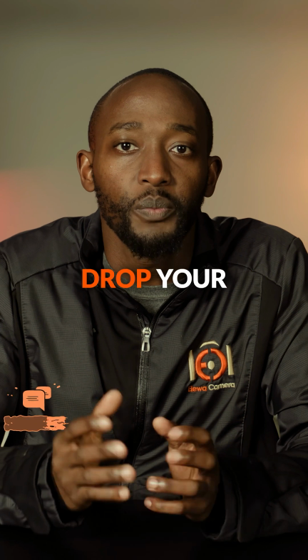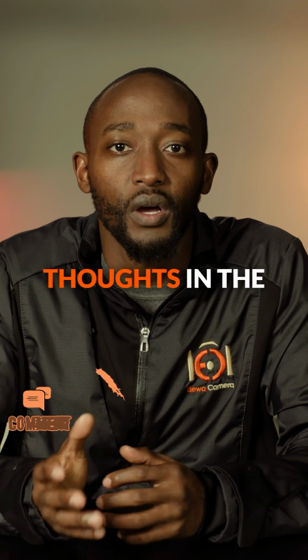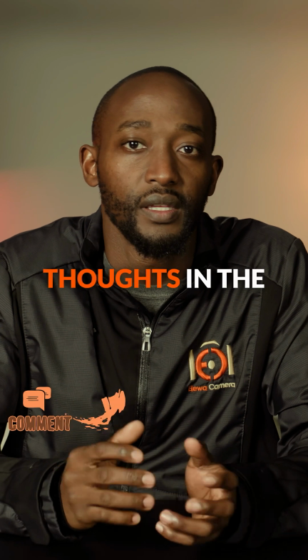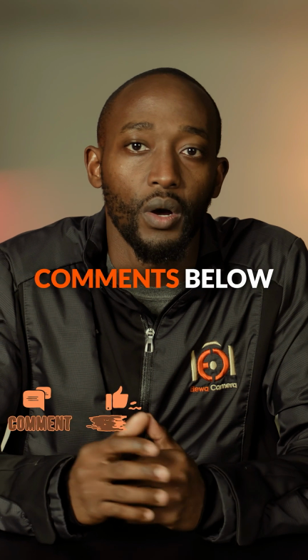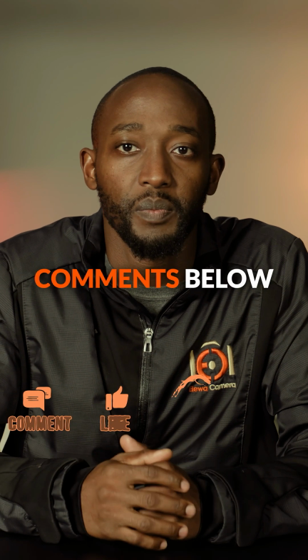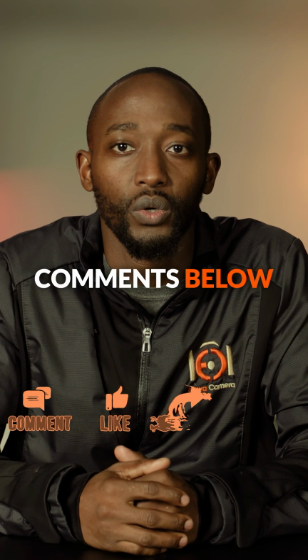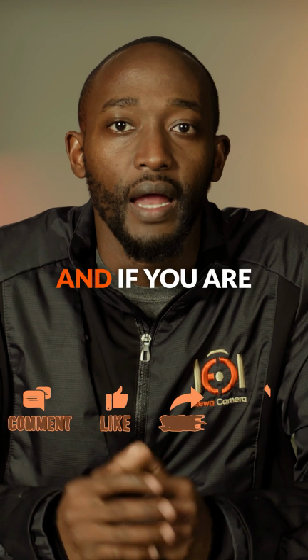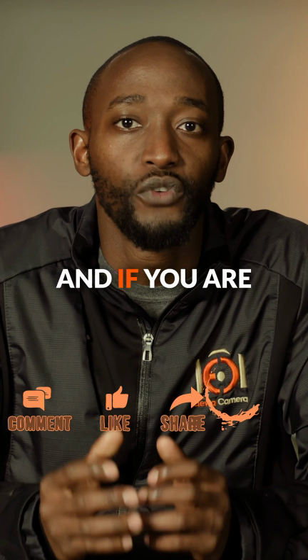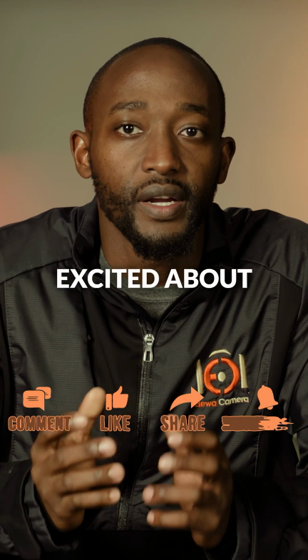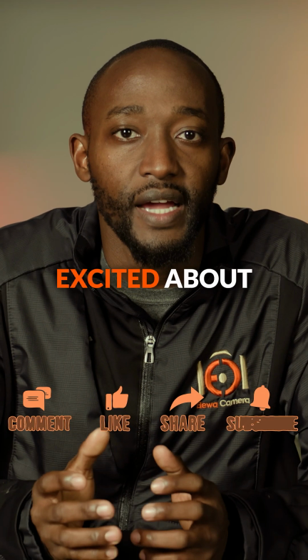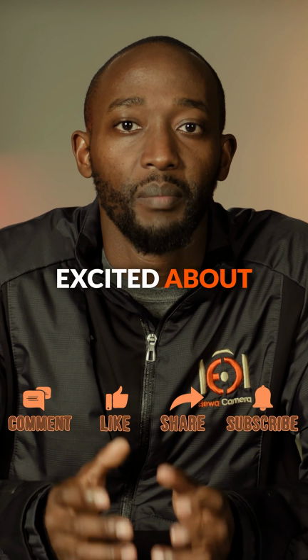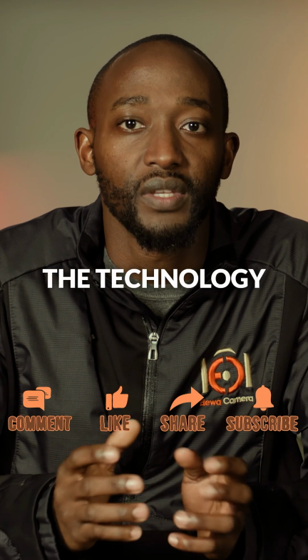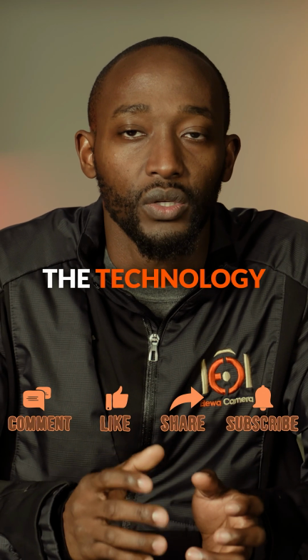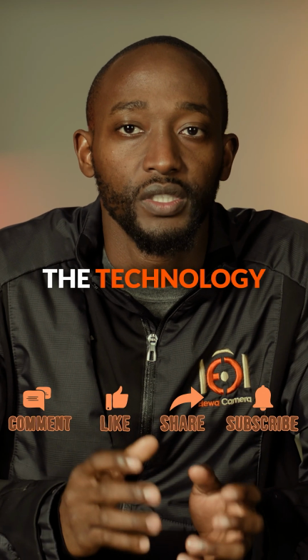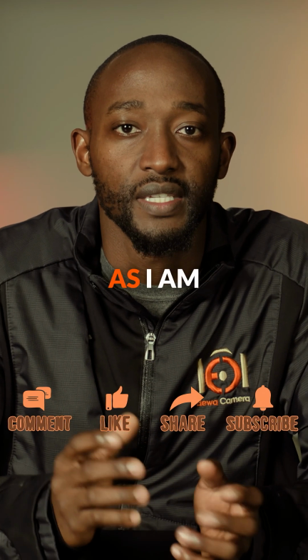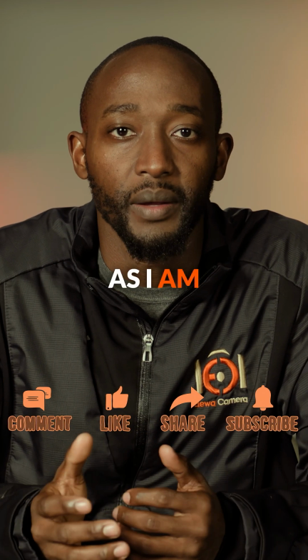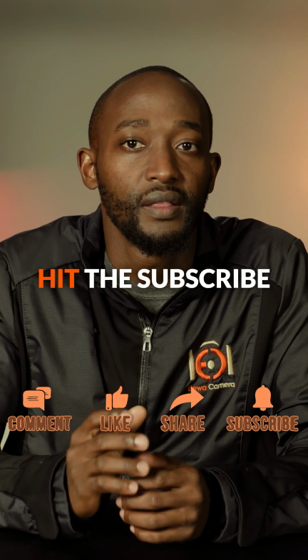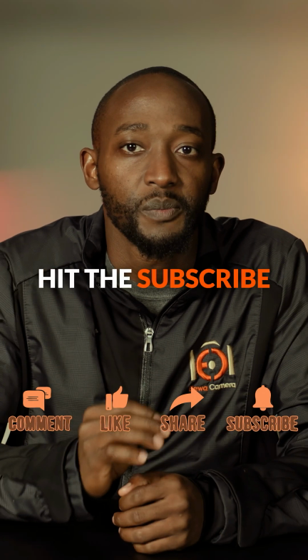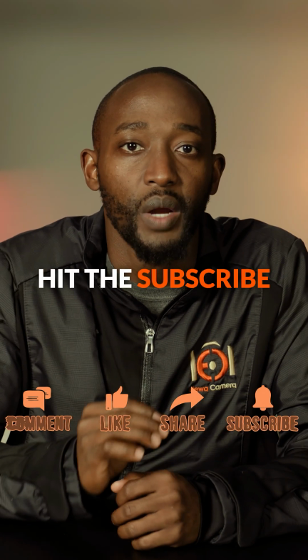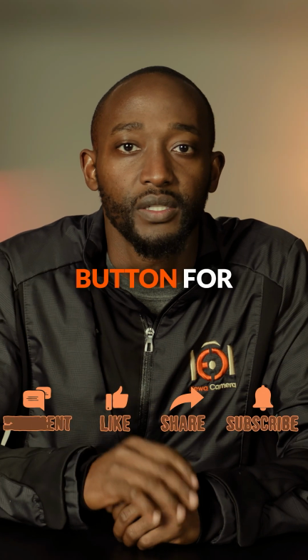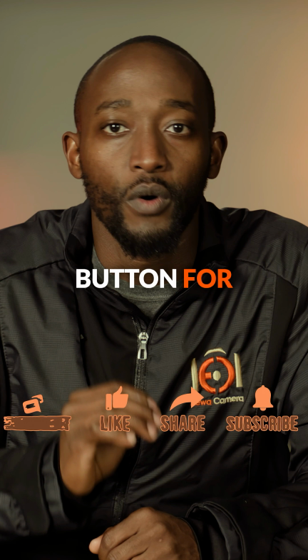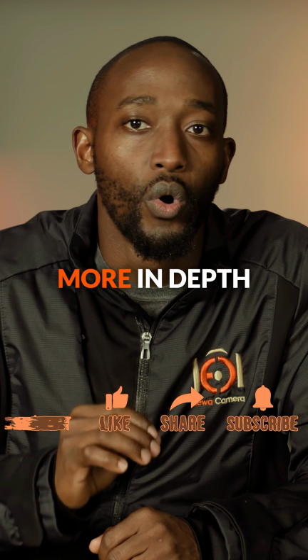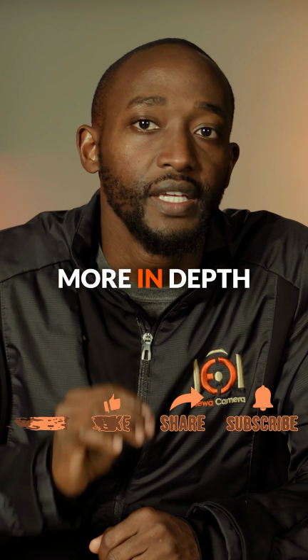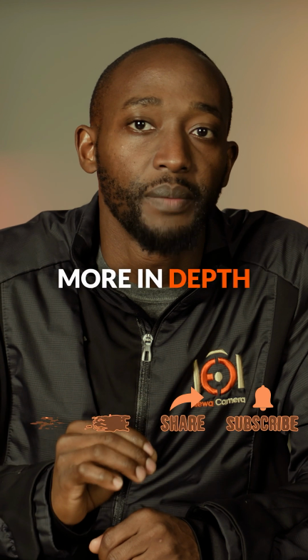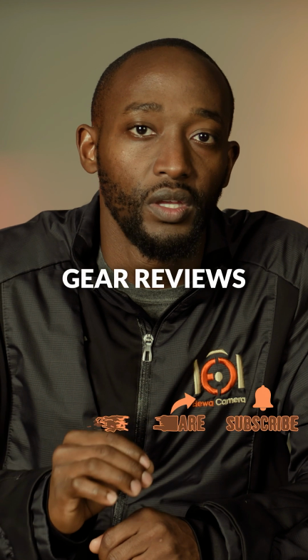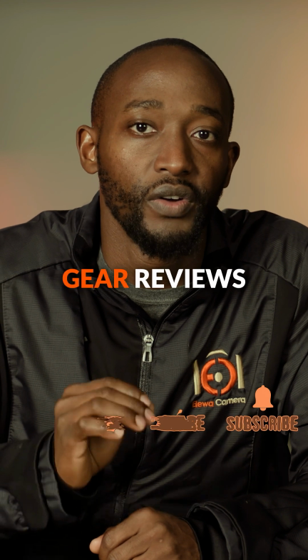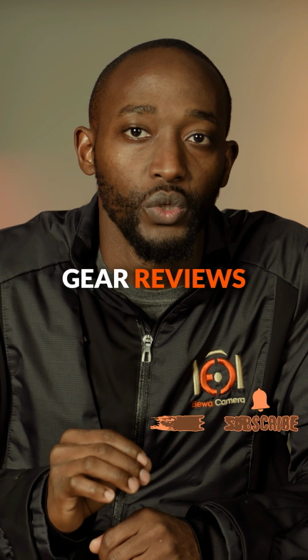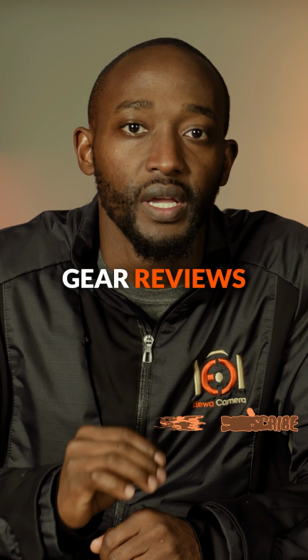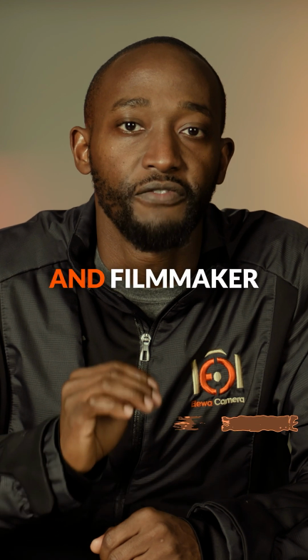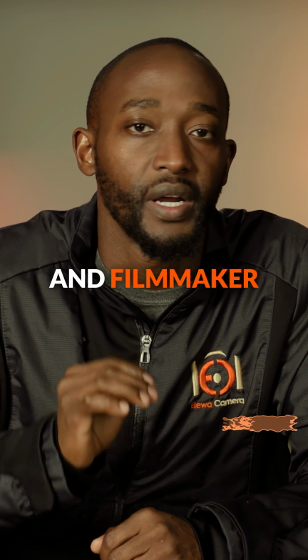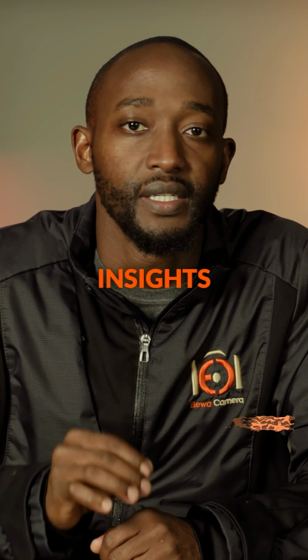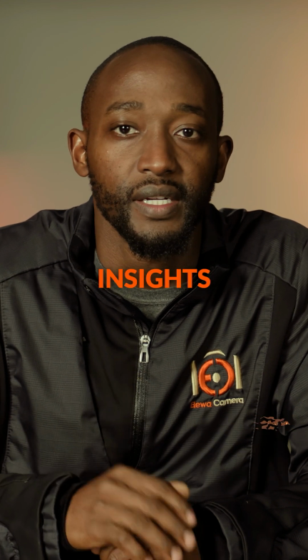Drop your thoughts in the comments below, and if you are as excited about the technology as I am, hit the subscribe button for more in-depth gear reviews and filmmaker insights.